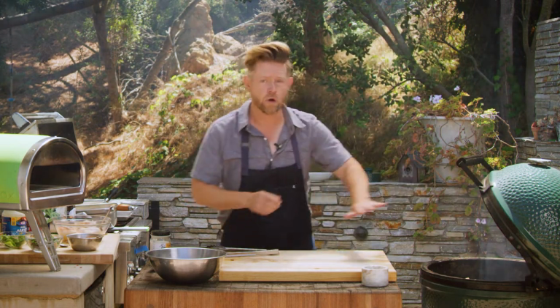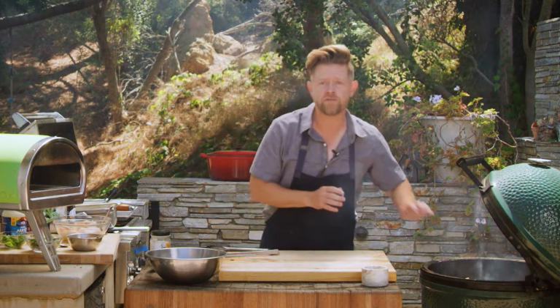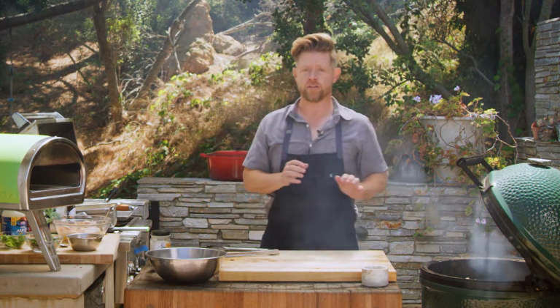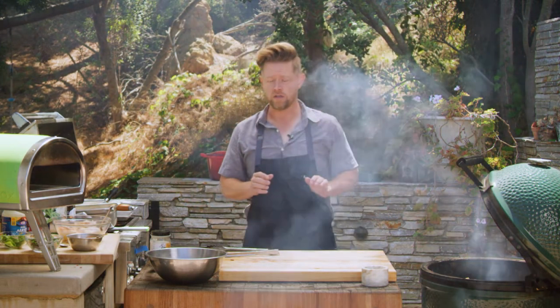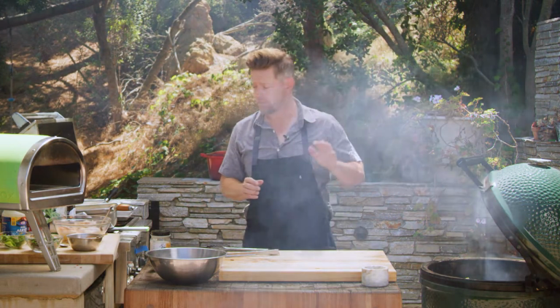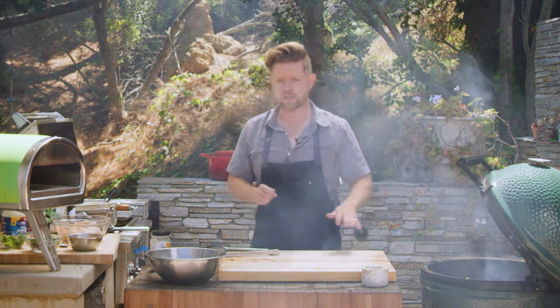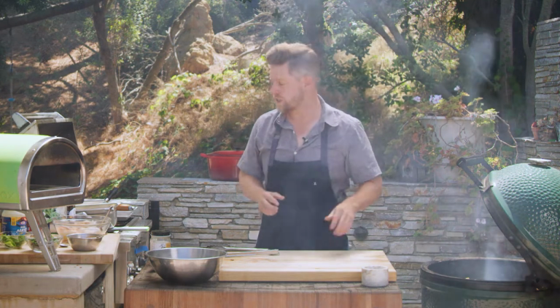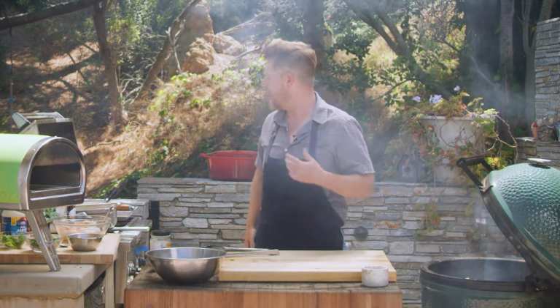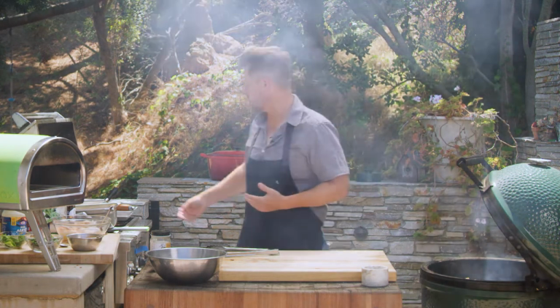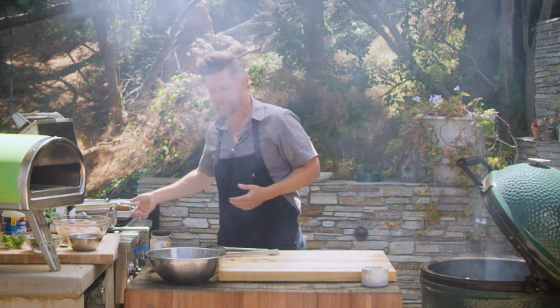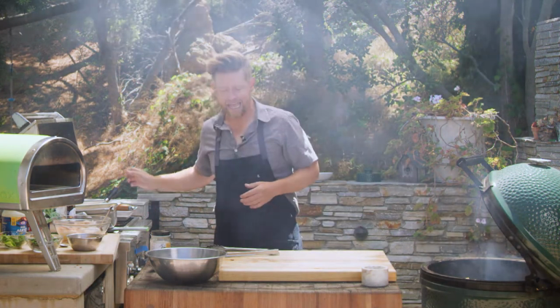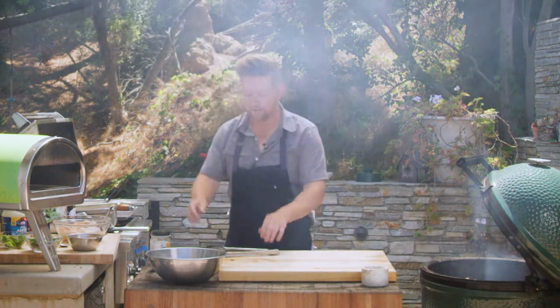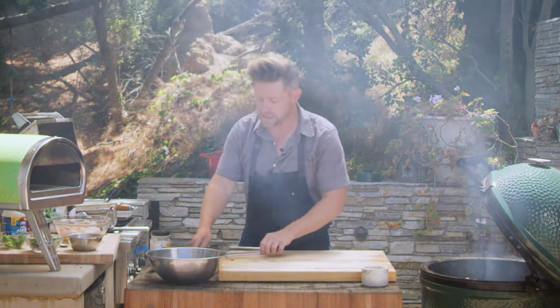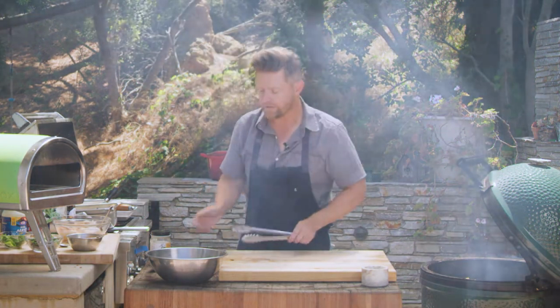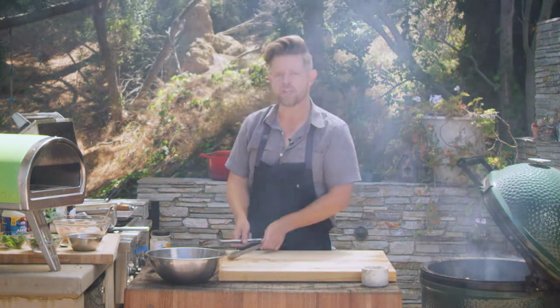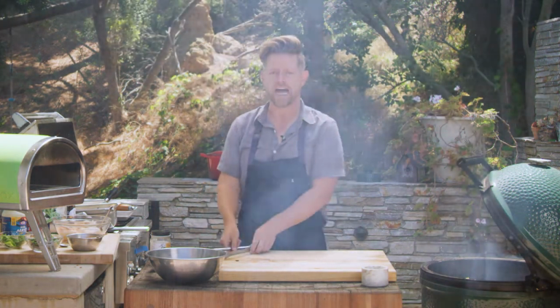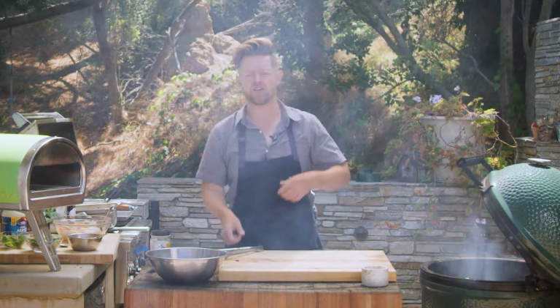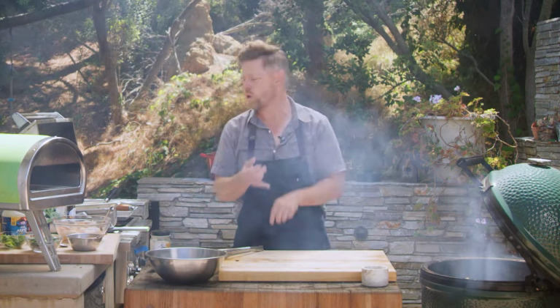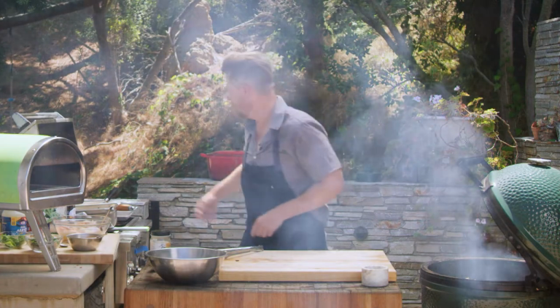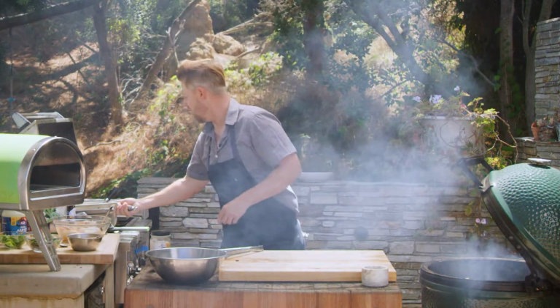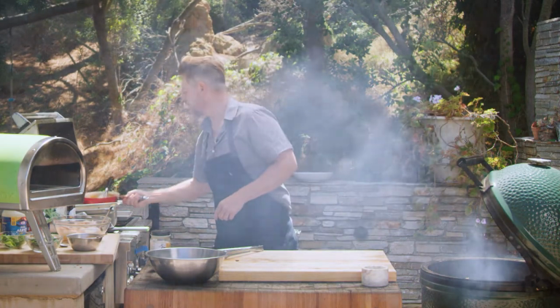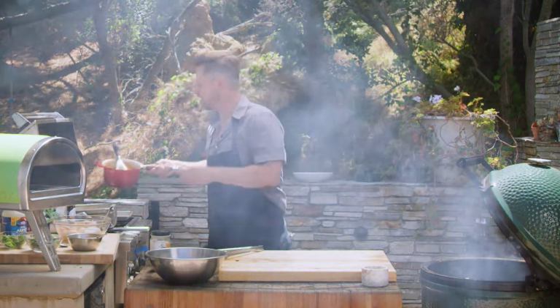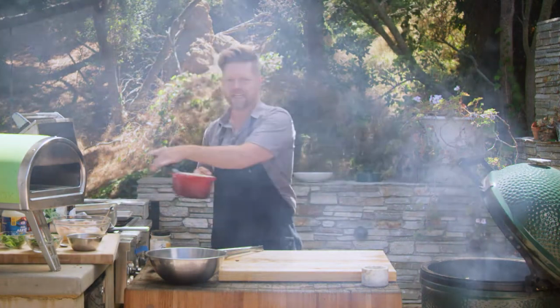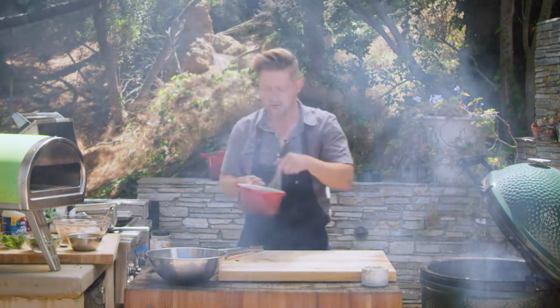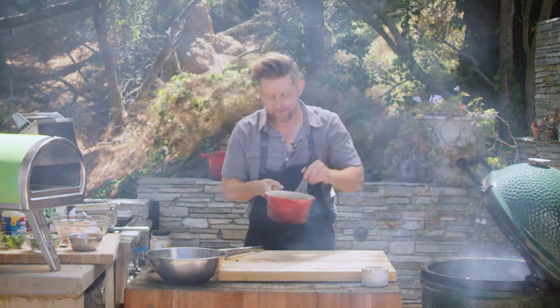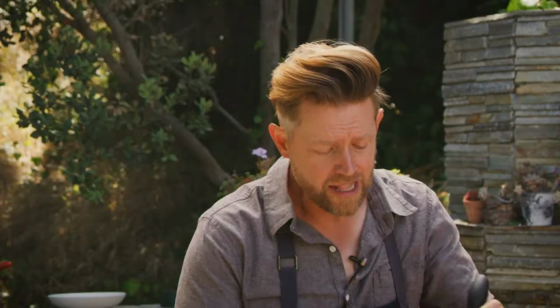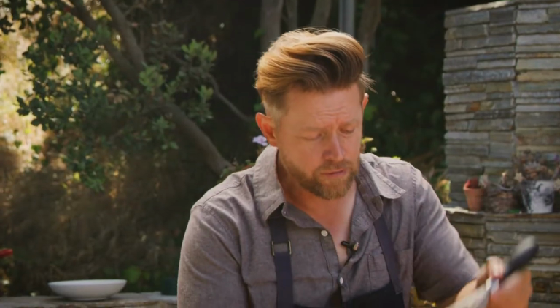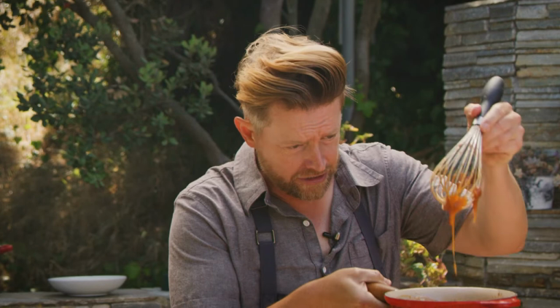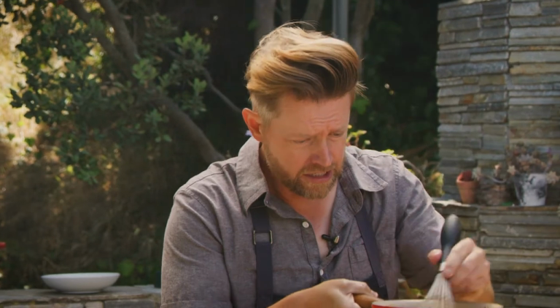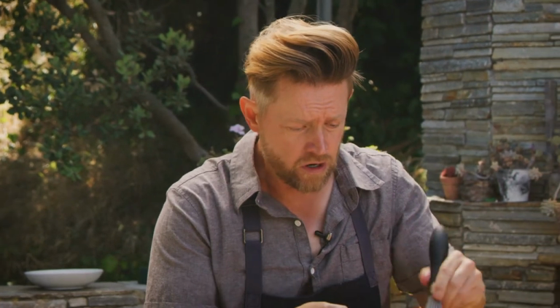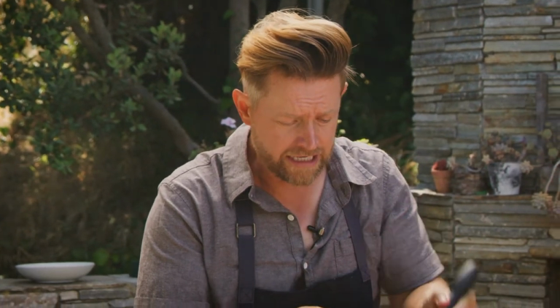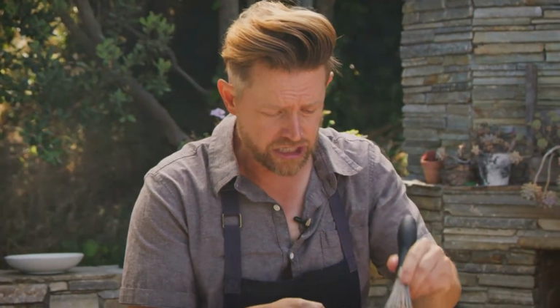Our wings are finishing on the grill — they've been cooked, they're delicious. Now we need a sauce. And my sauce is going to be a version of General Tso's sauce: soy, a little bit of chili, a little bit of honey. That's what we have in here — soy, honey, chili.